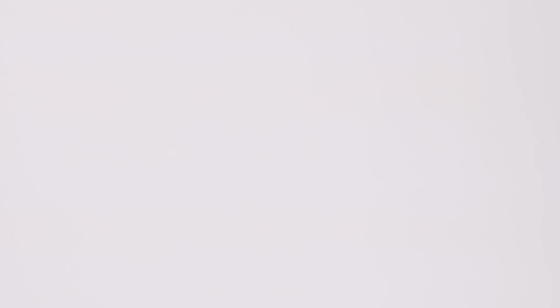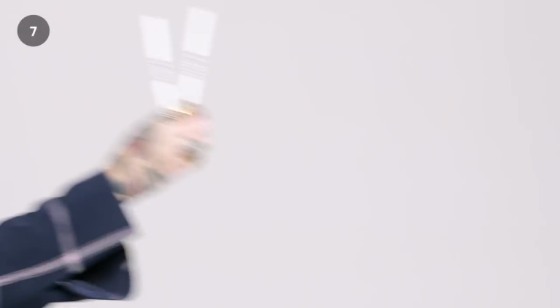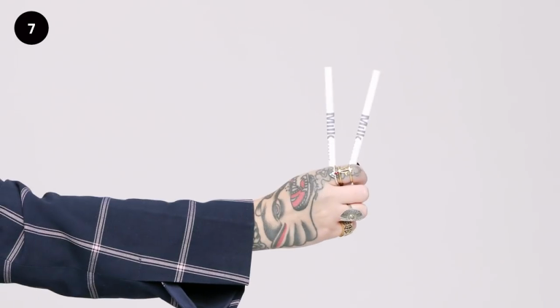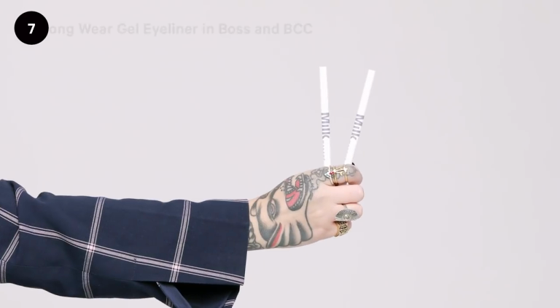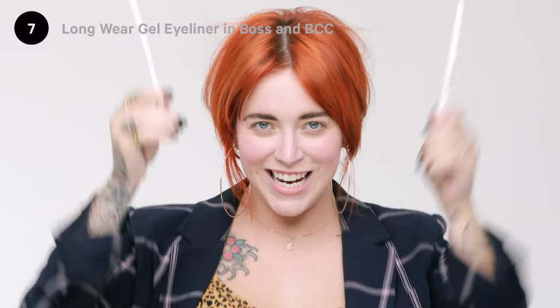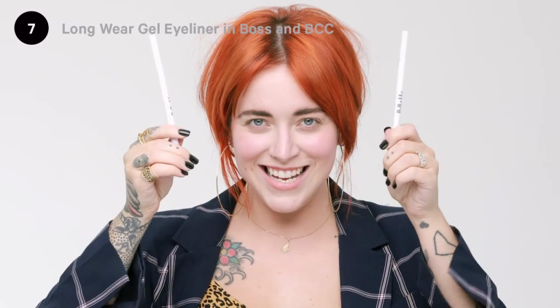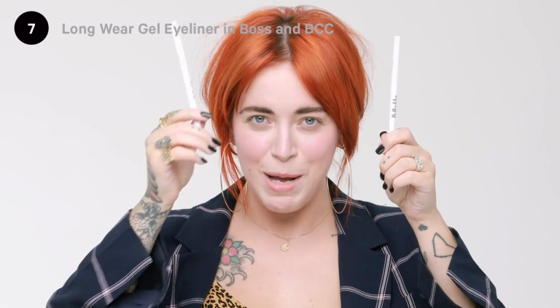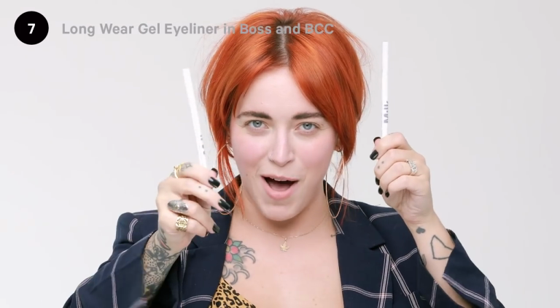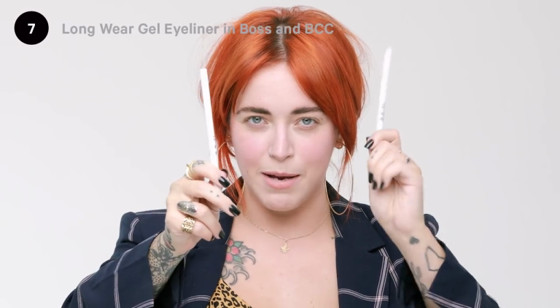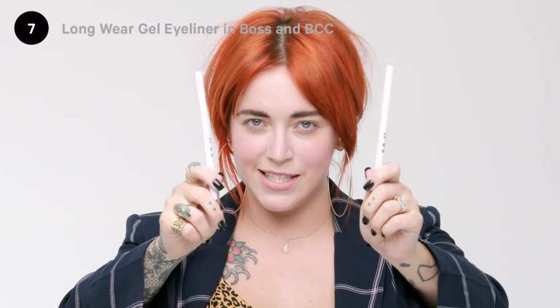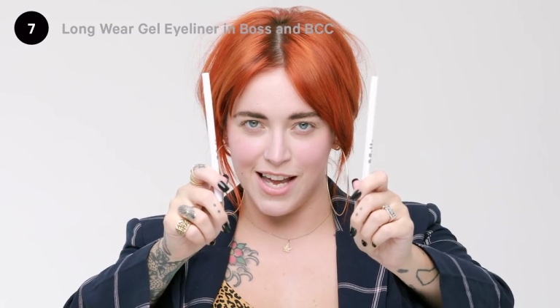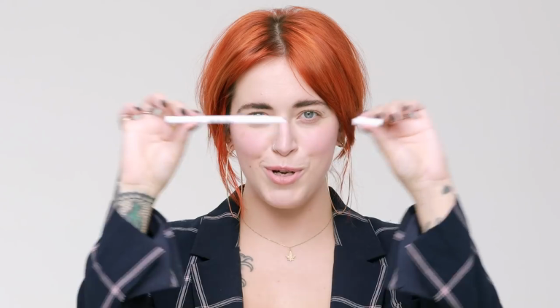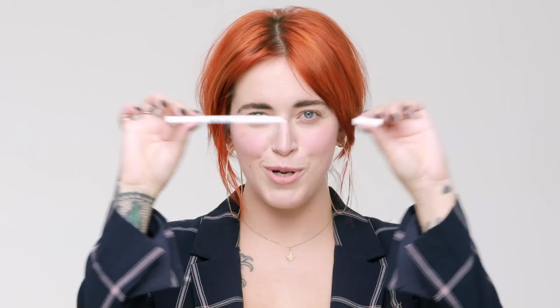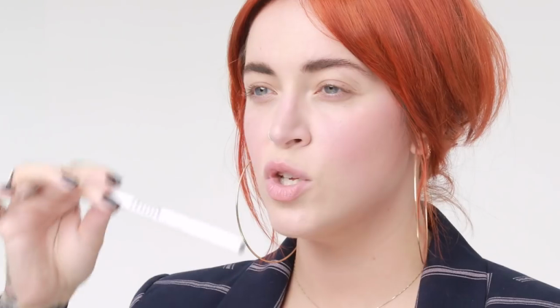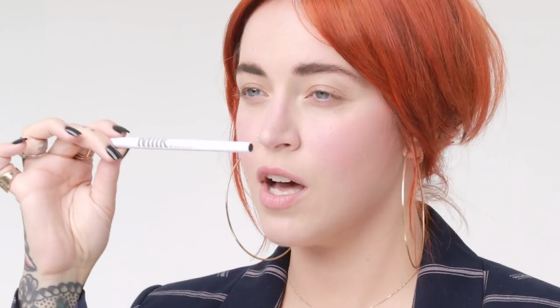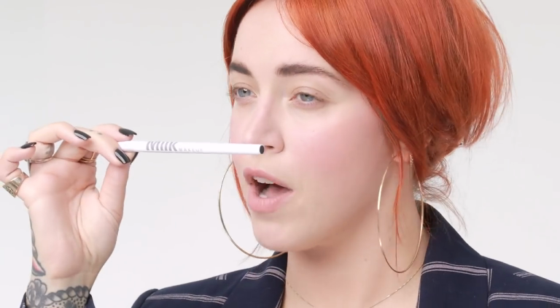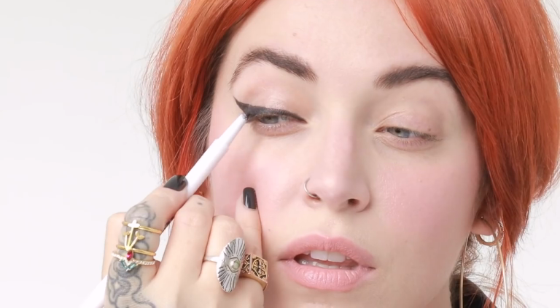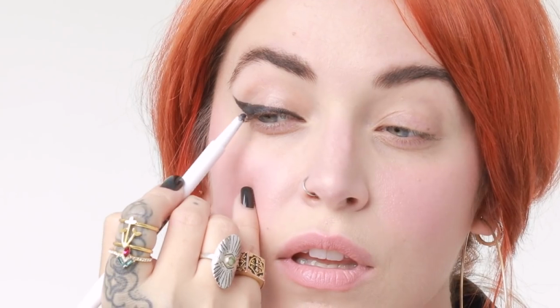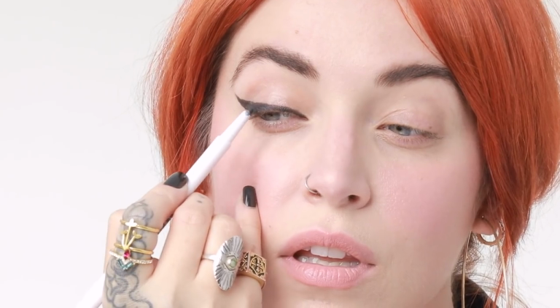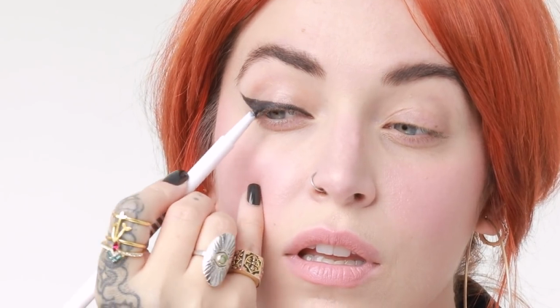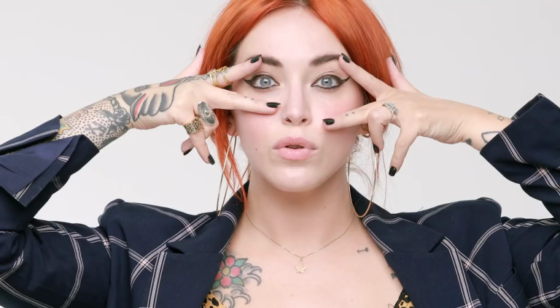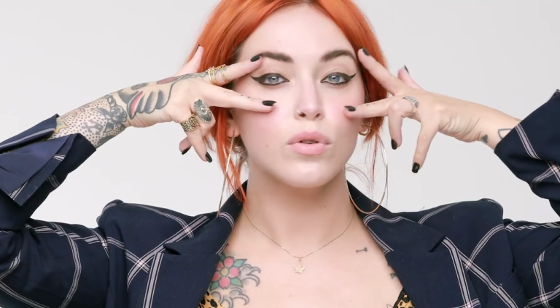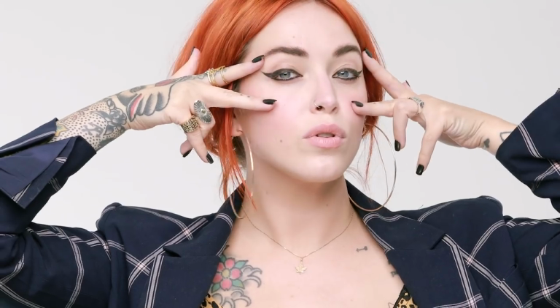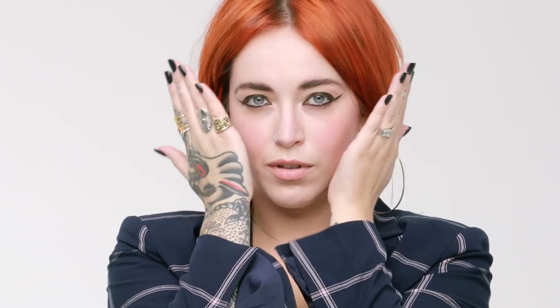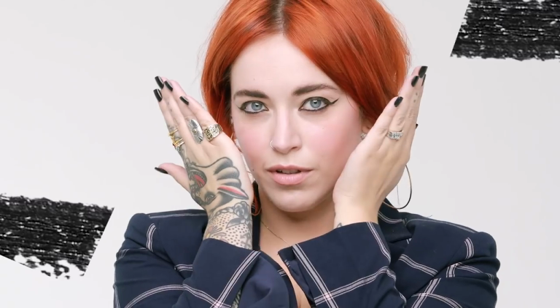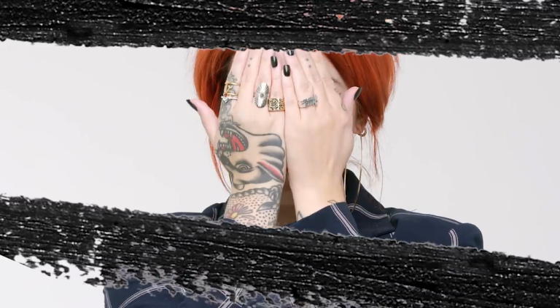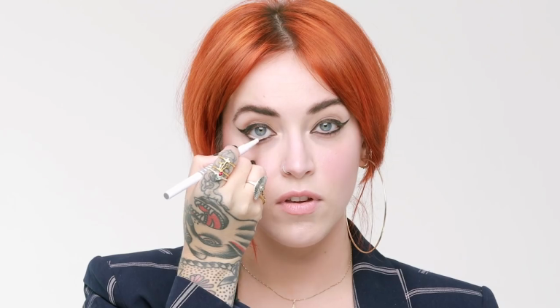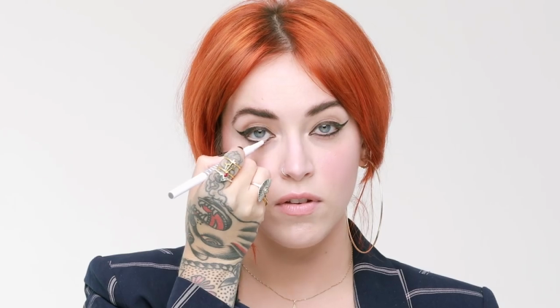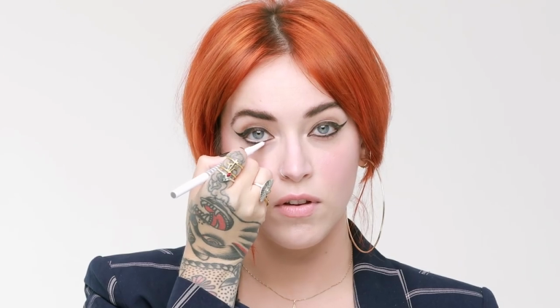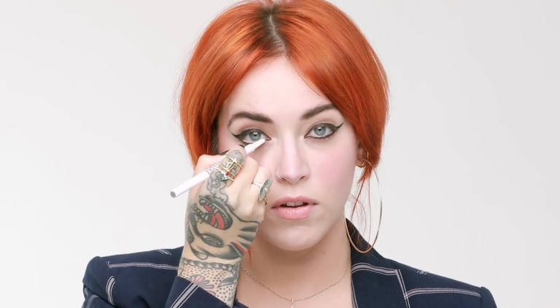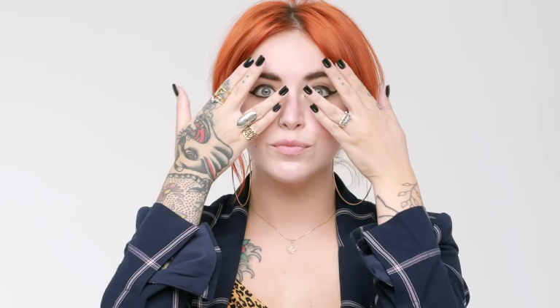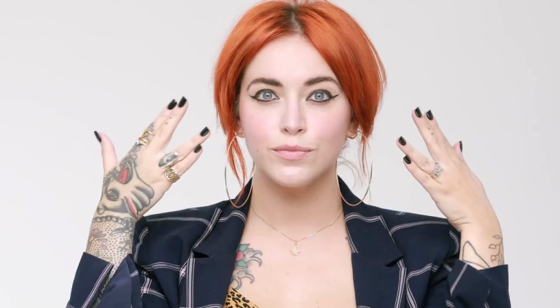Step seven: eyeliner in Boss and BCC. Using the color Boss to create a graphic in-charge eyeliner — so easy. Next up, BCC right in the waterline.